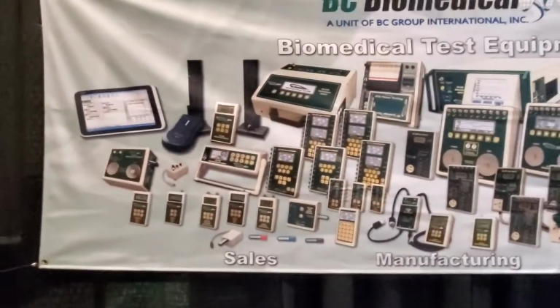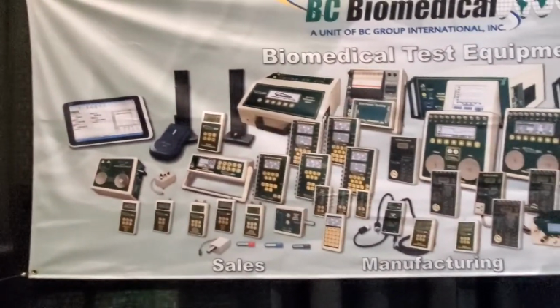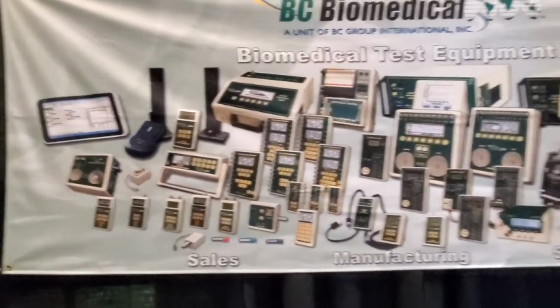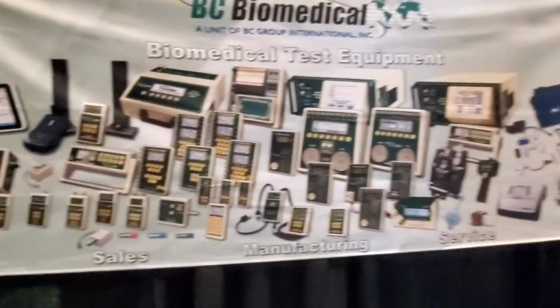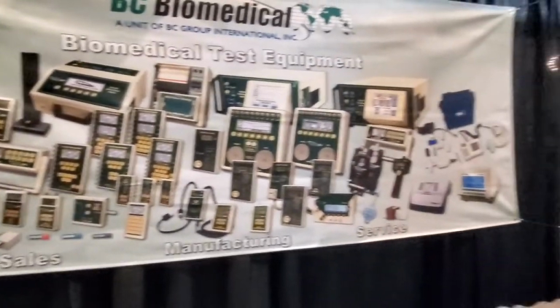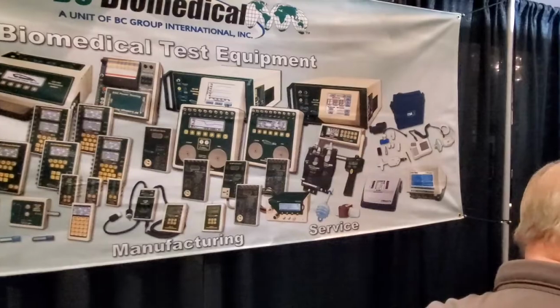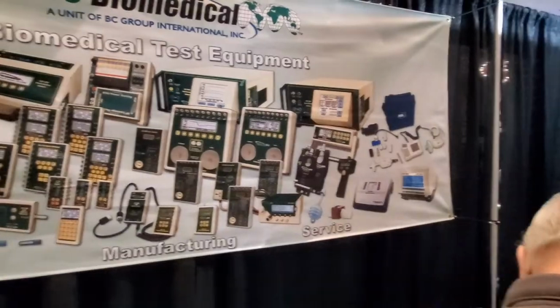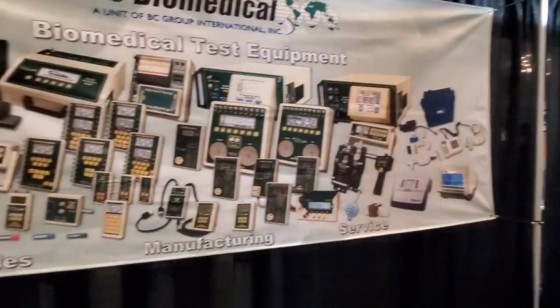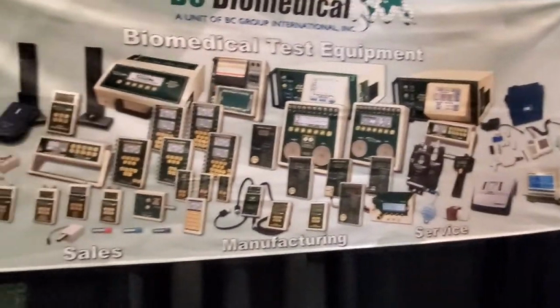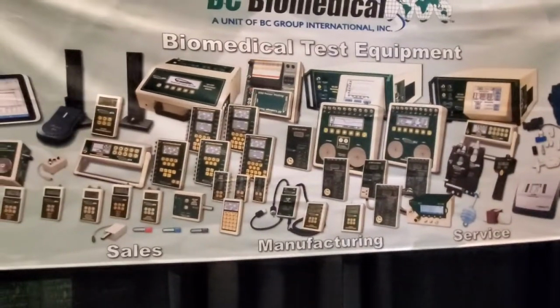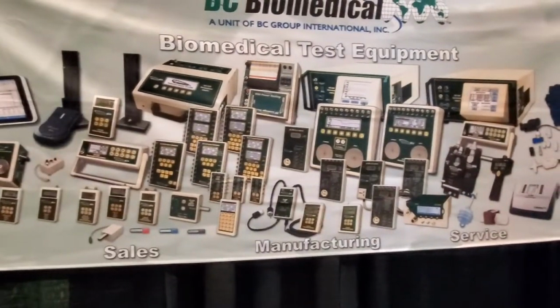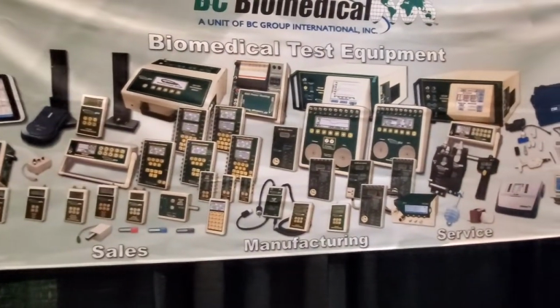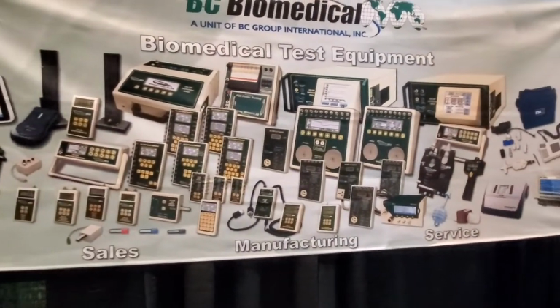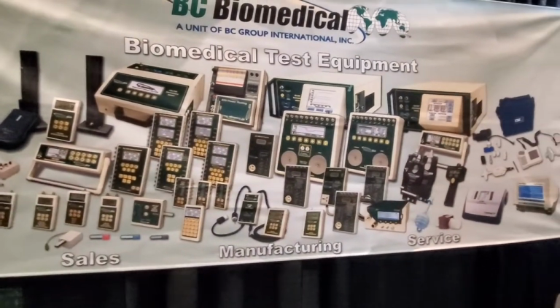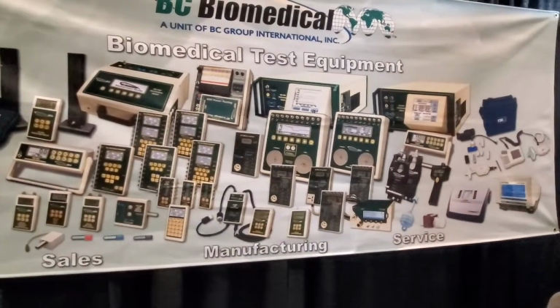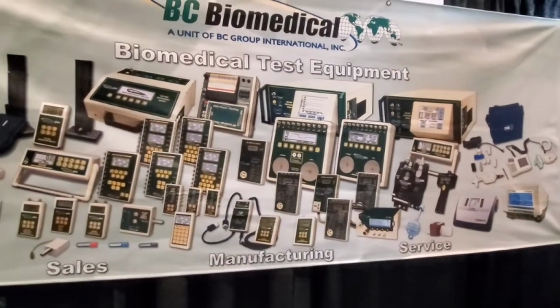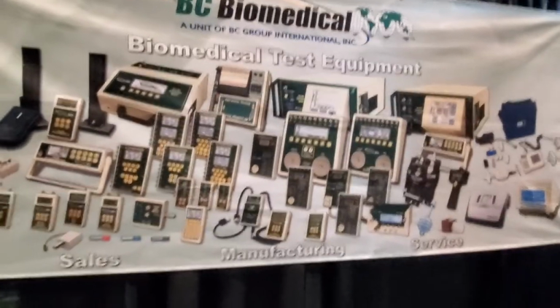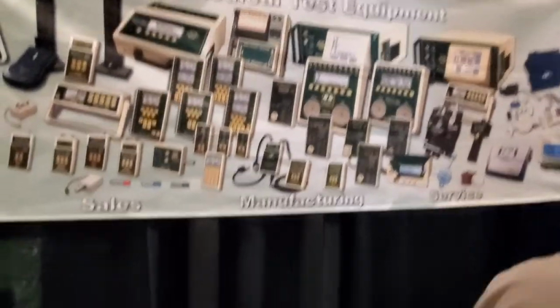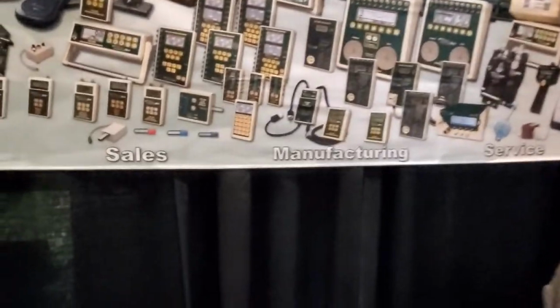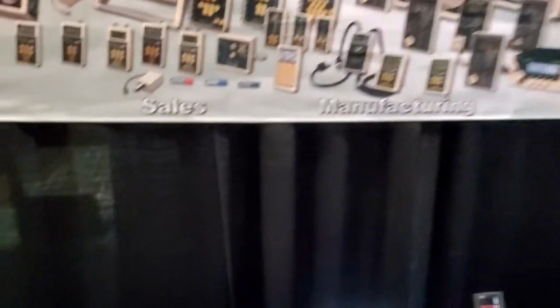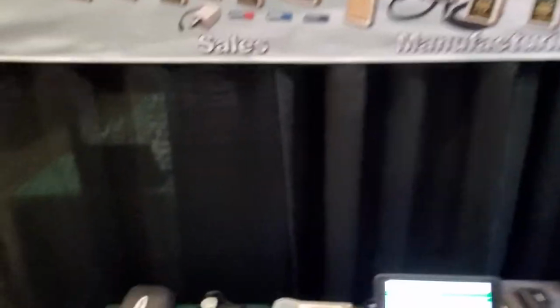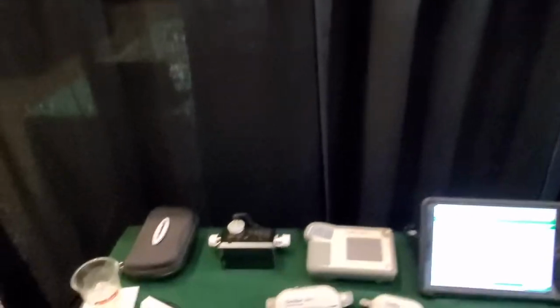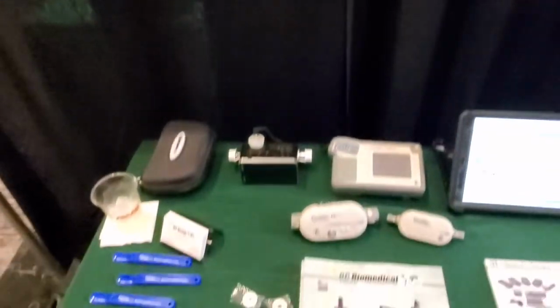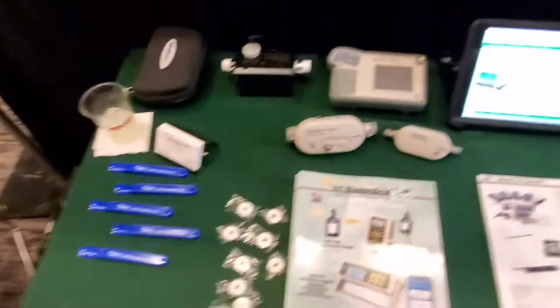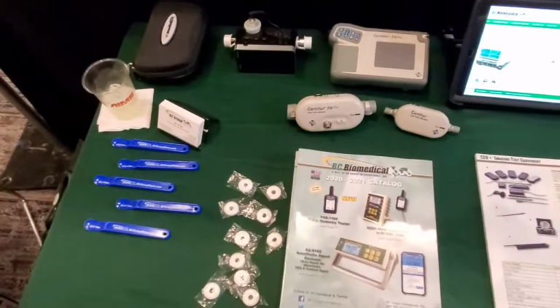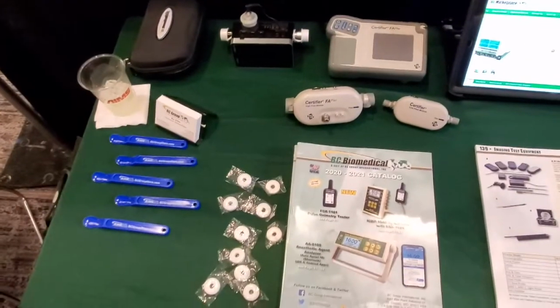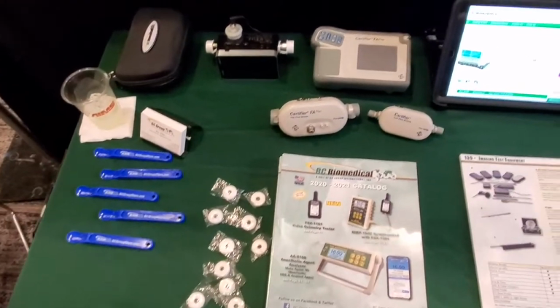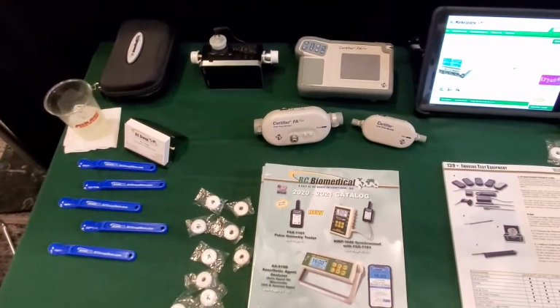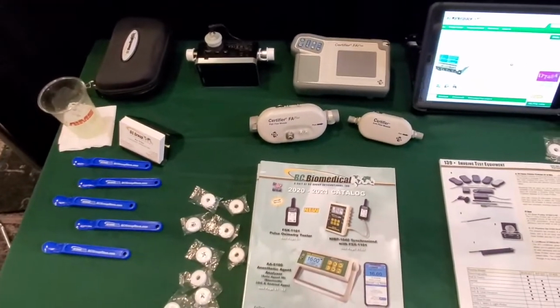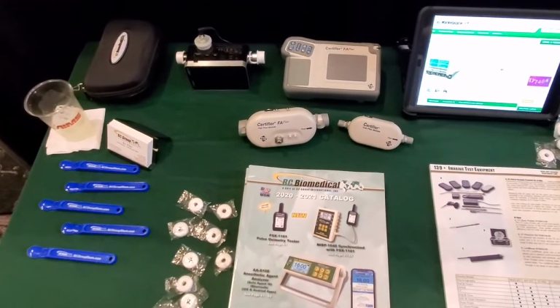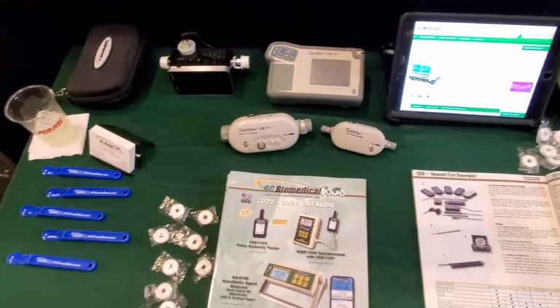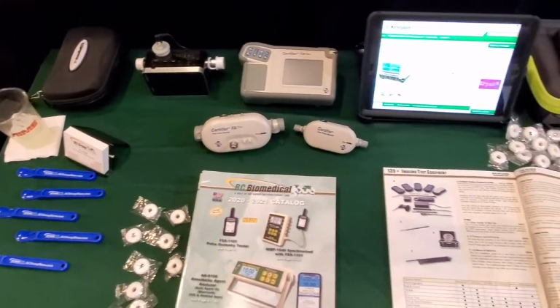This is the BC Group full lineup. Remember, these guys don't just sell stuff — they also service it. At the same time, they have a whole lineup of new devices.